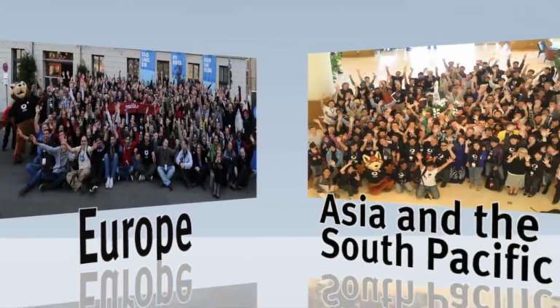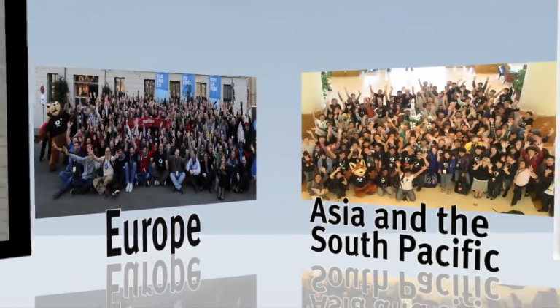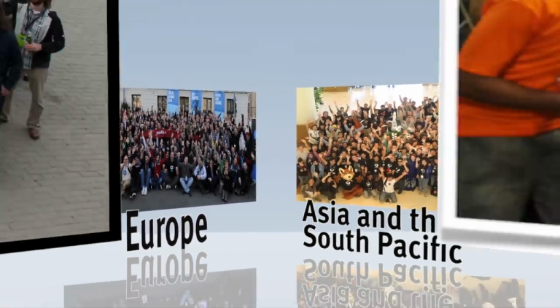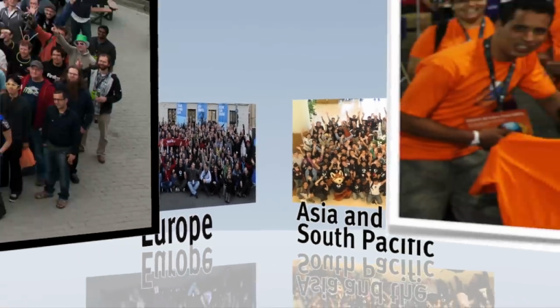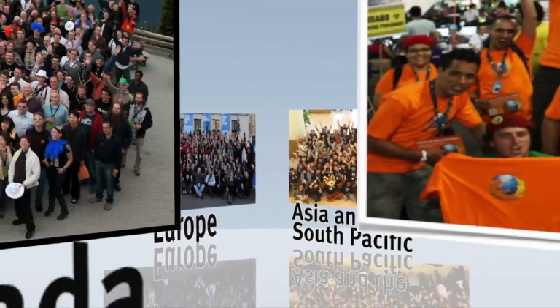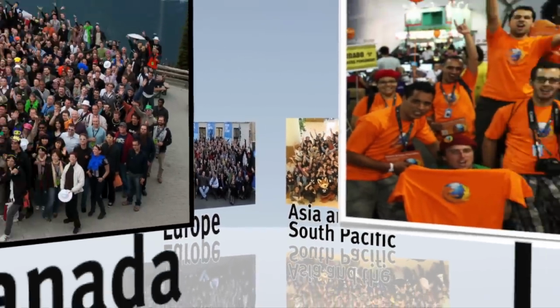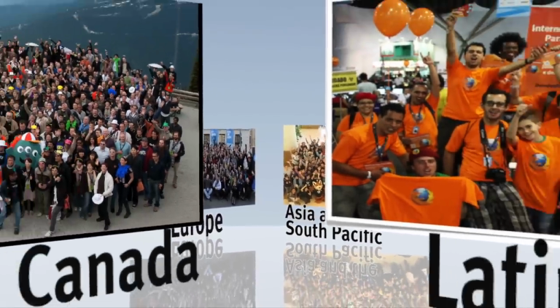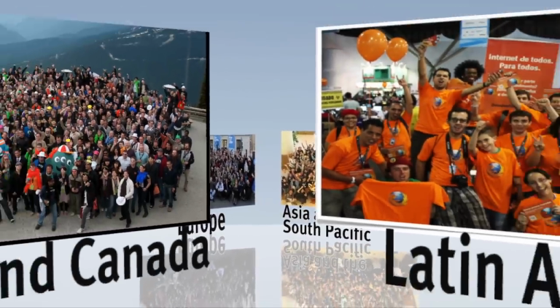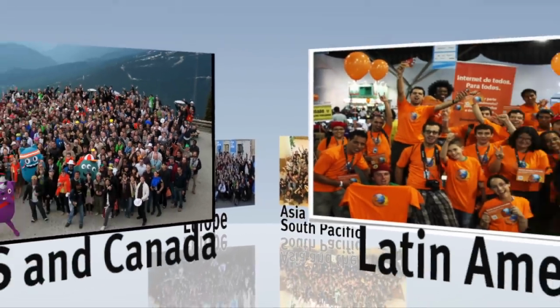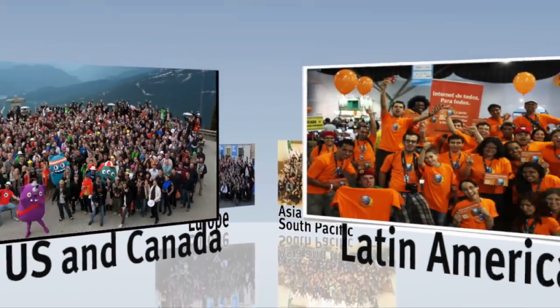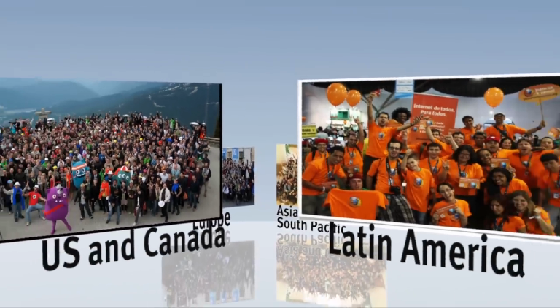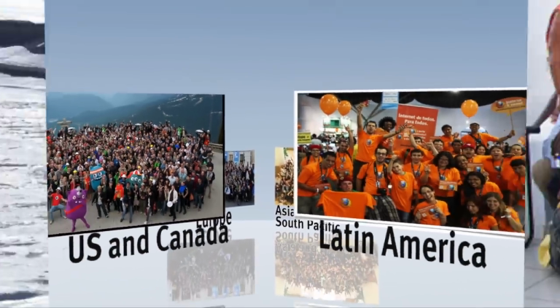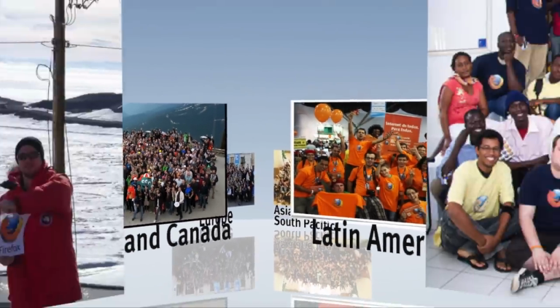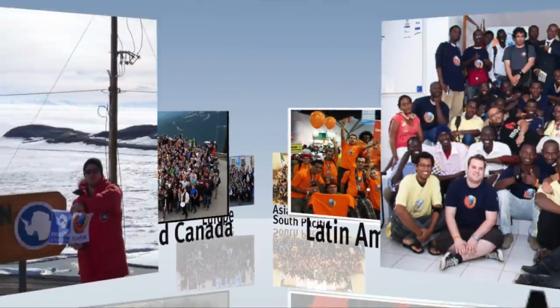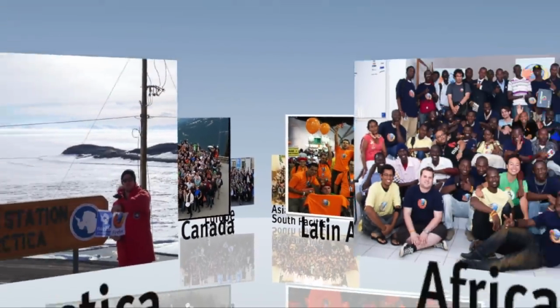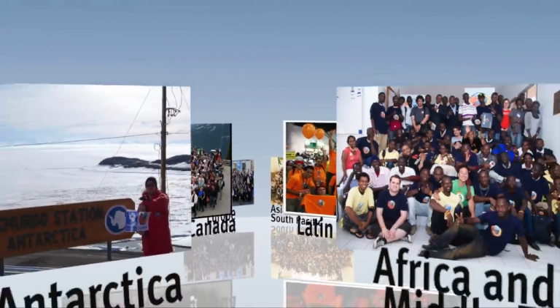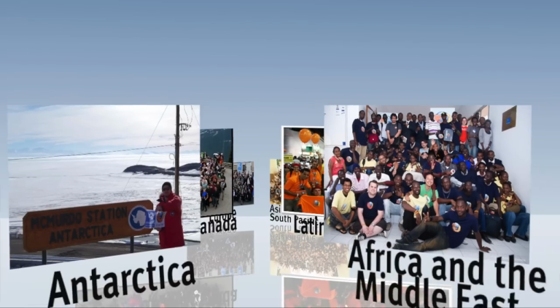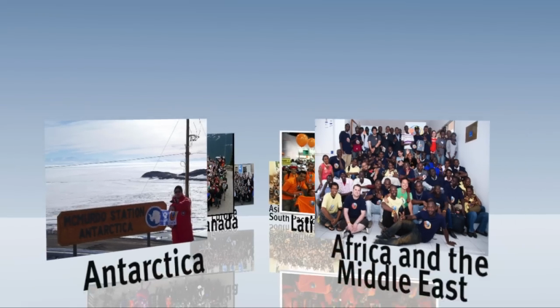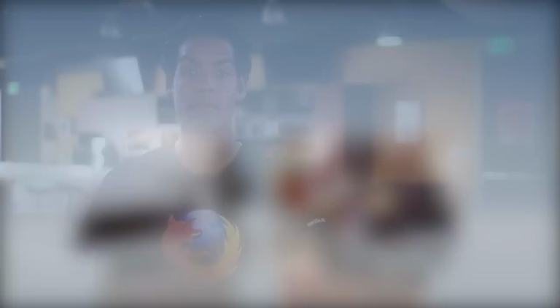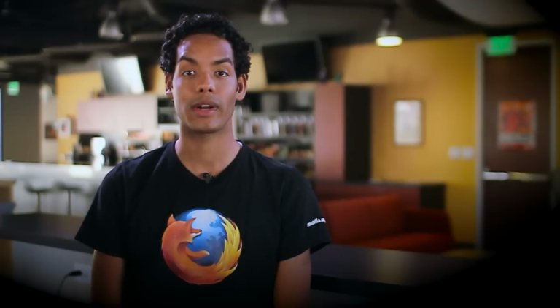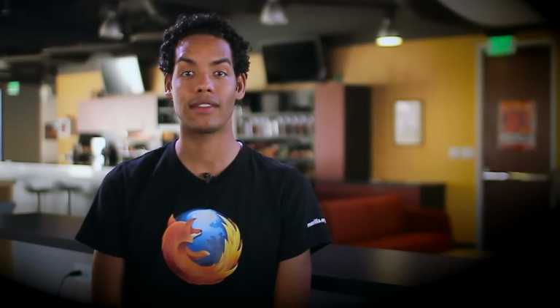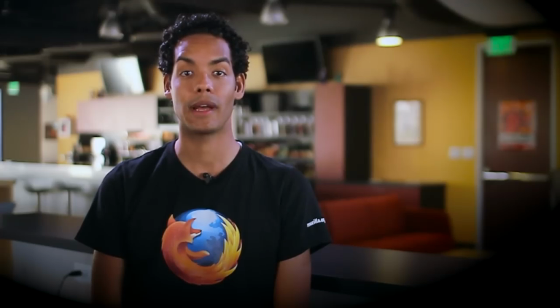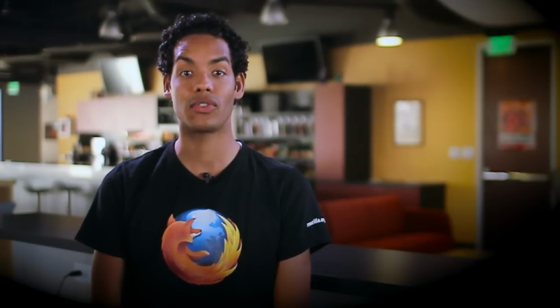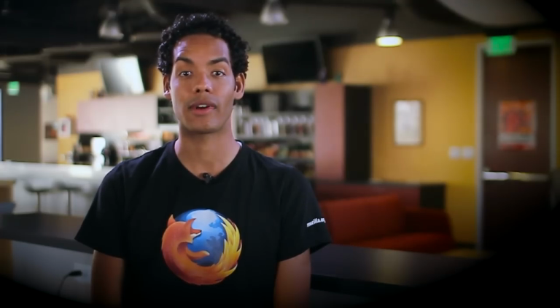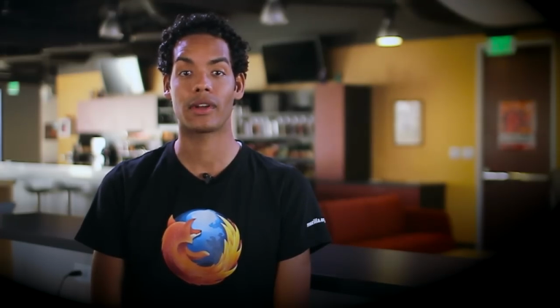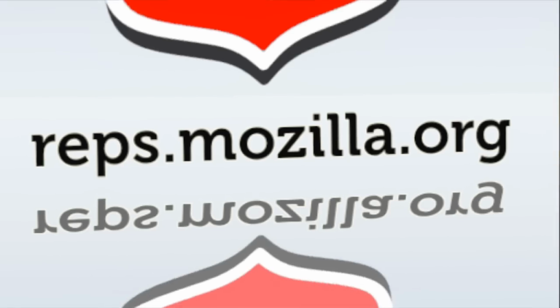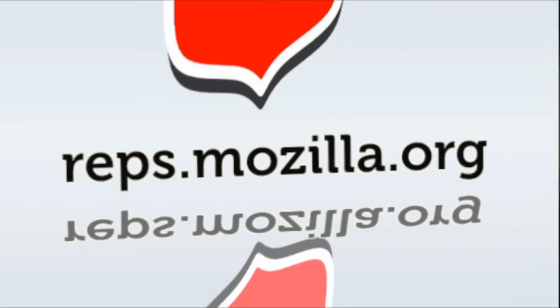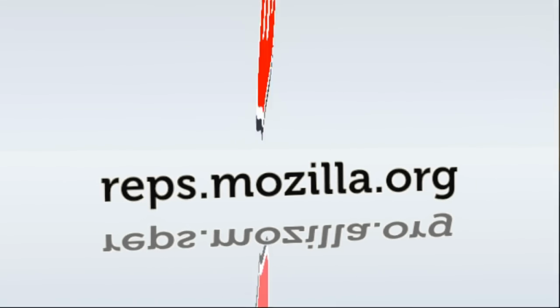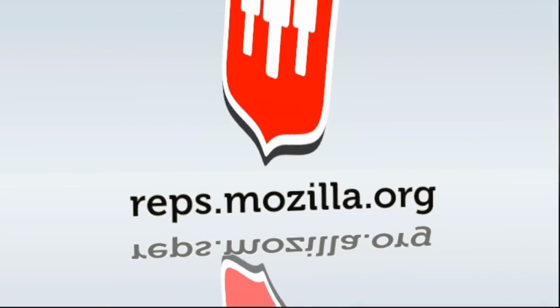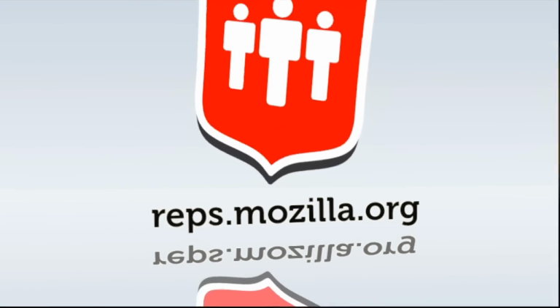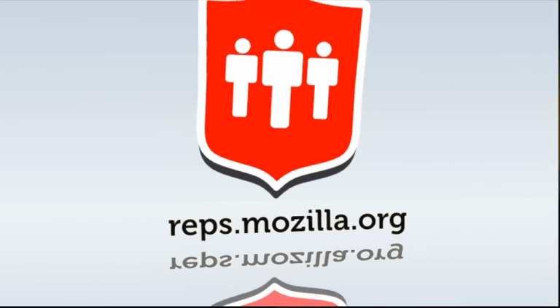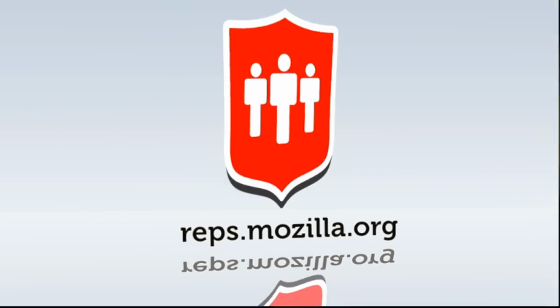If you still want to represent Mozilla in your region but are not a student, we encourage you to apply for the Mozilla Reps program. To learn more about what it takes to be a Mozilla rep, go to reps.mozilla.org.